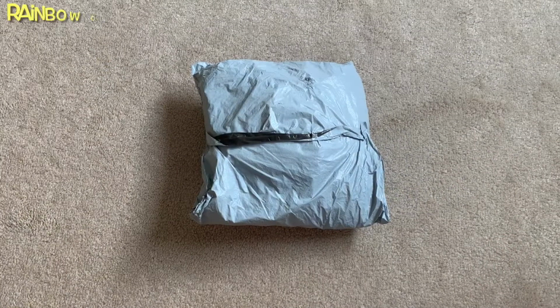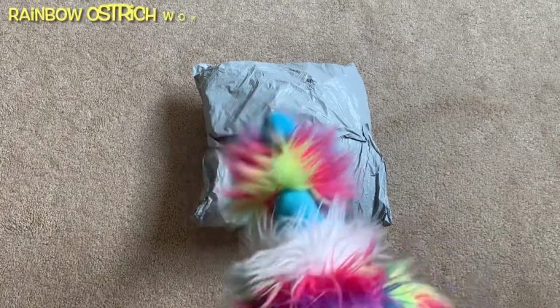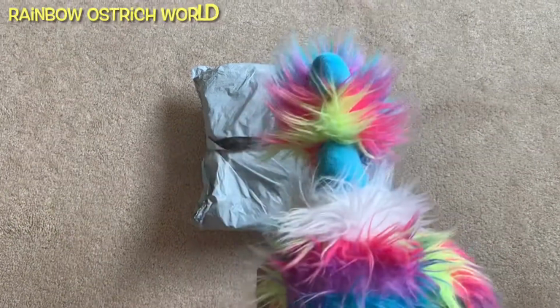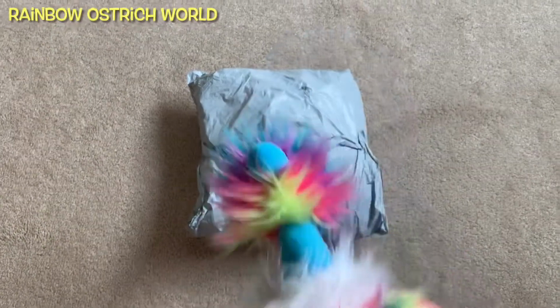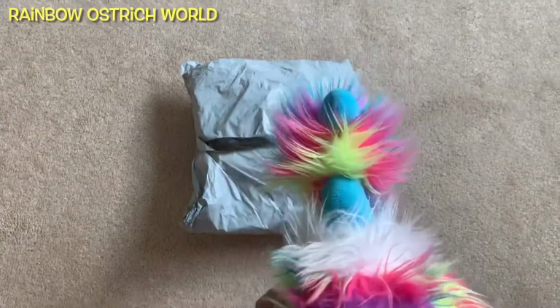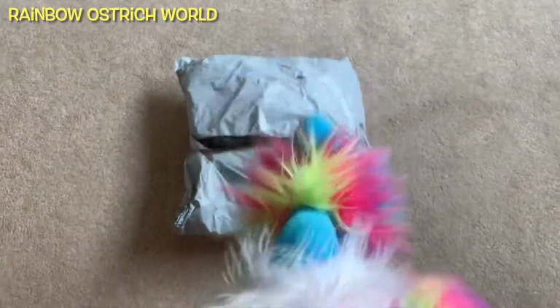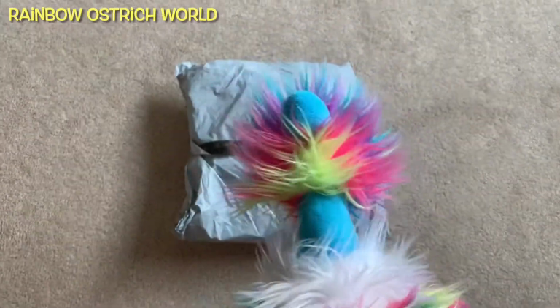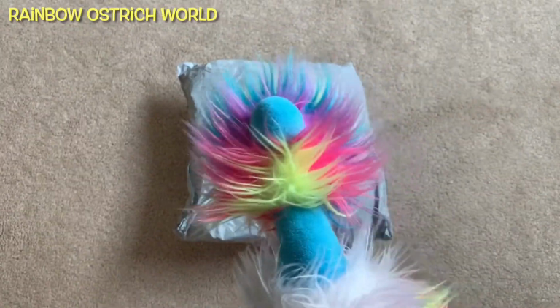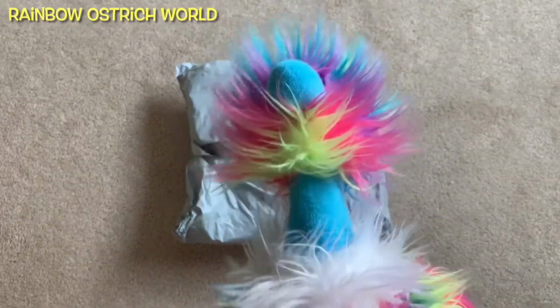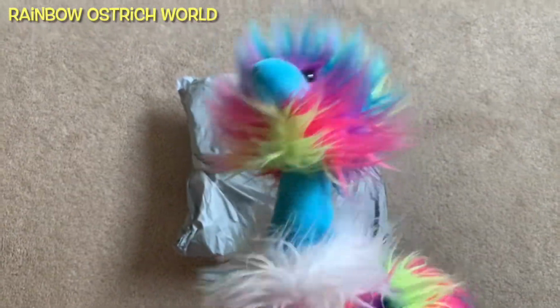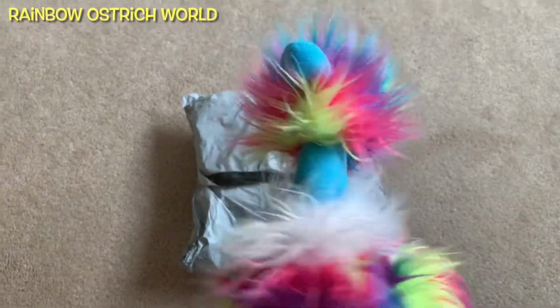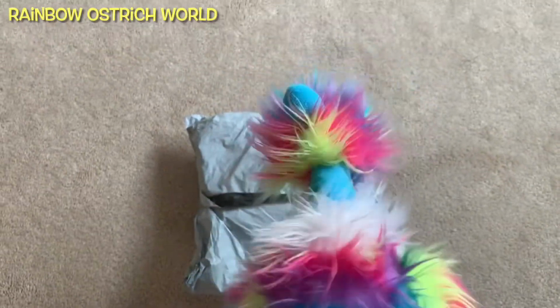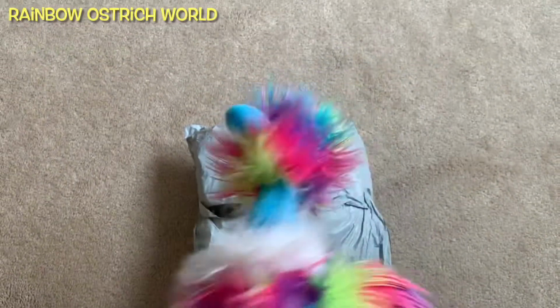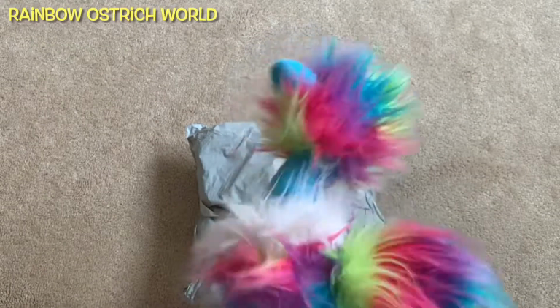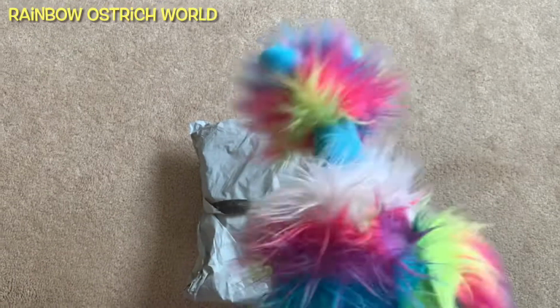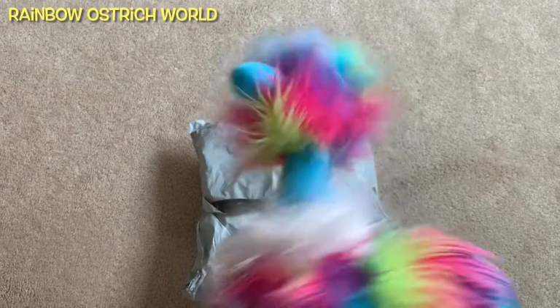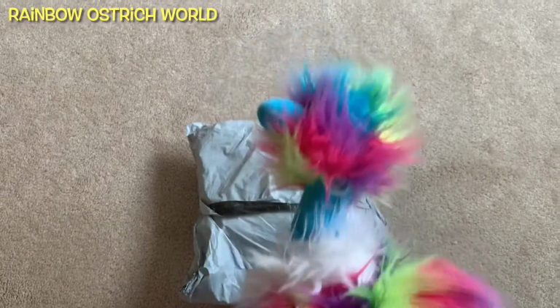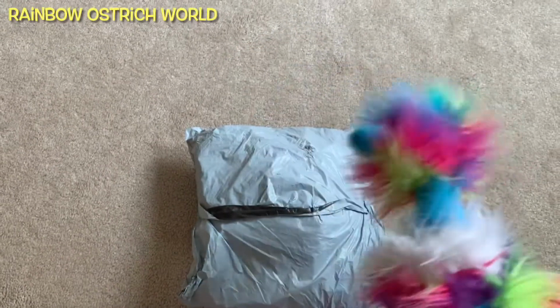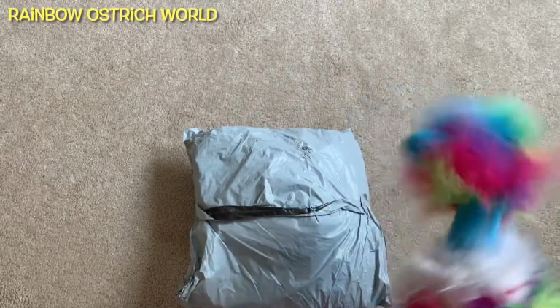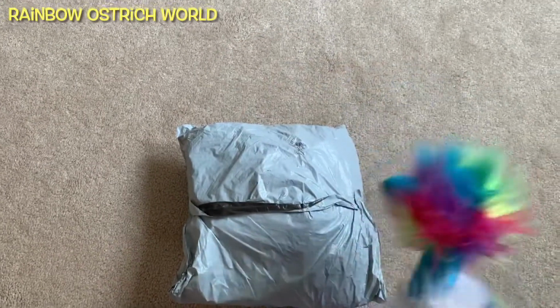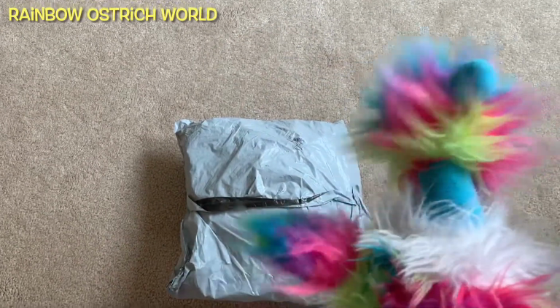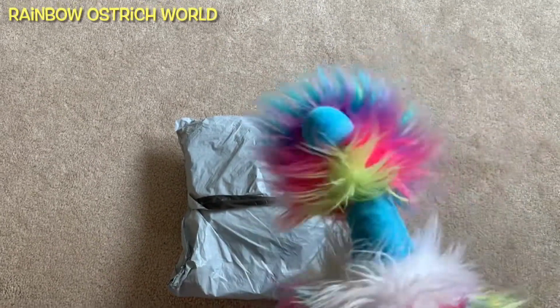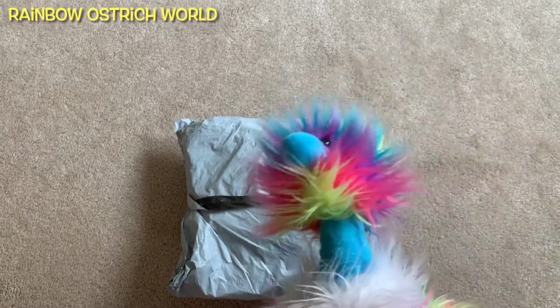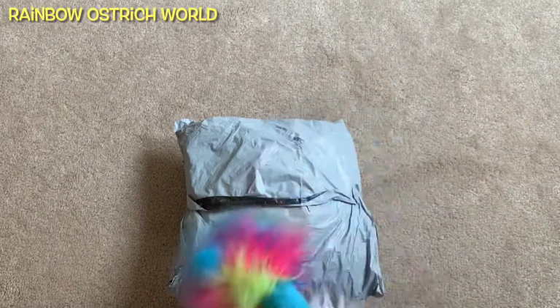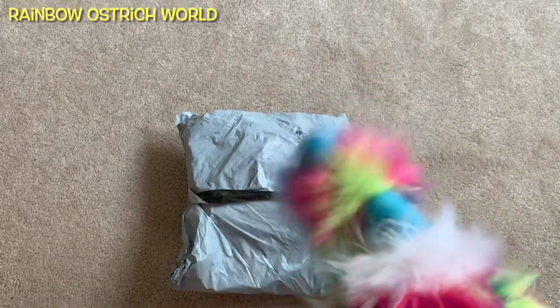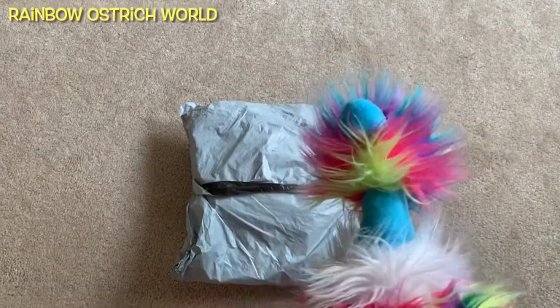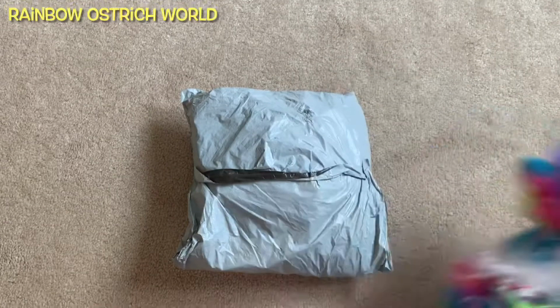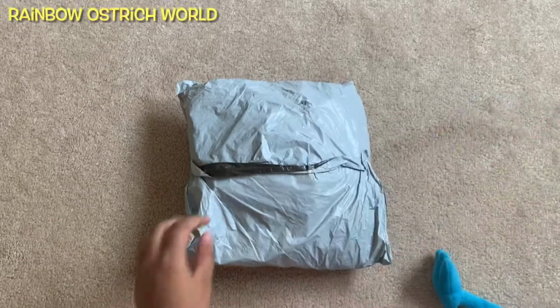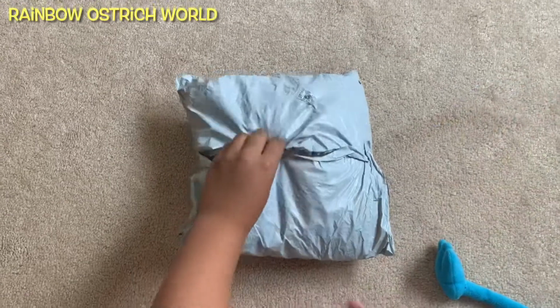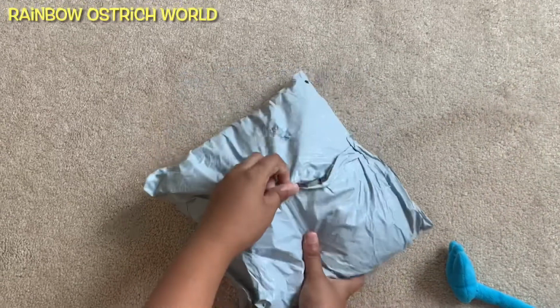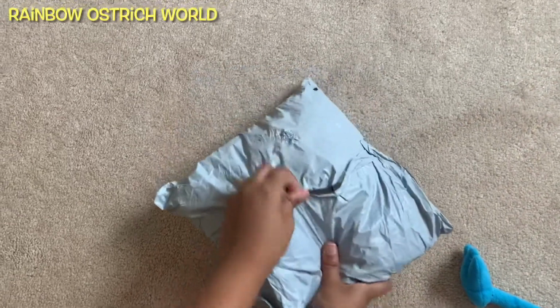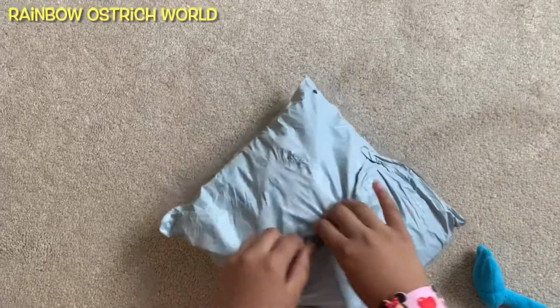Hey guys, welcome to my channel! Today there's a surprise package, so let's see what's inside it. Okay, let's open this.